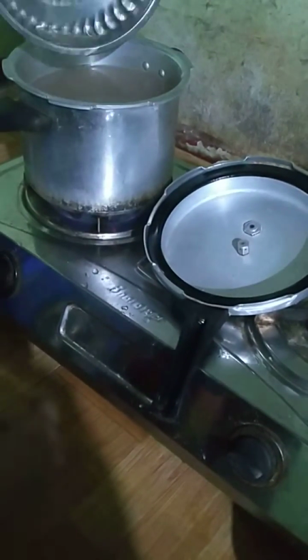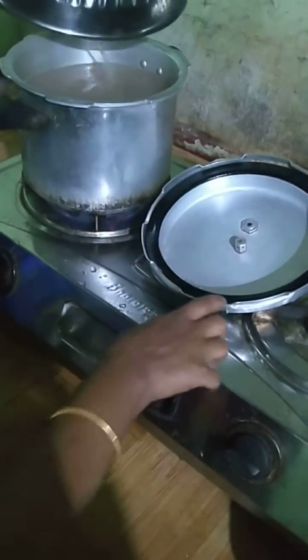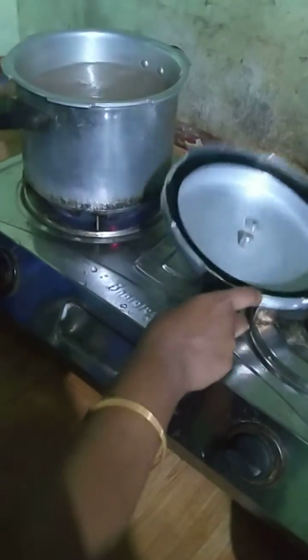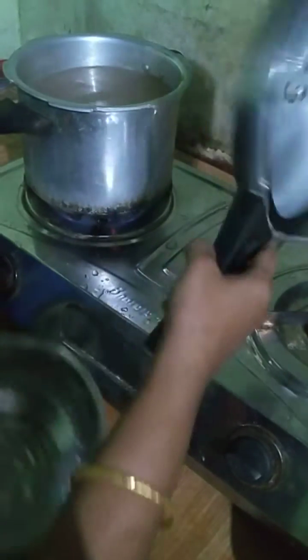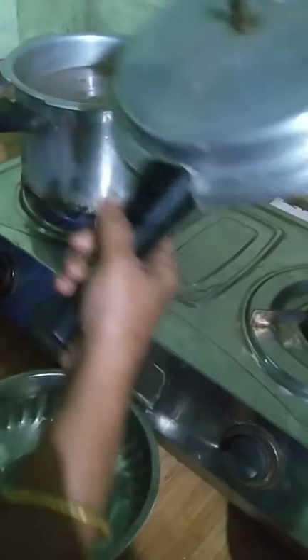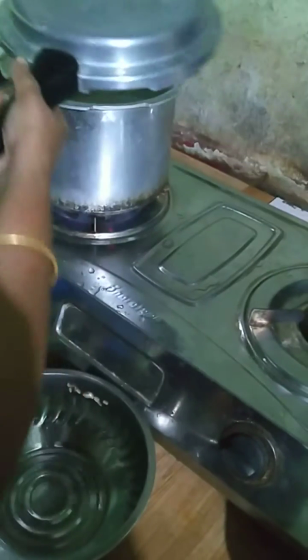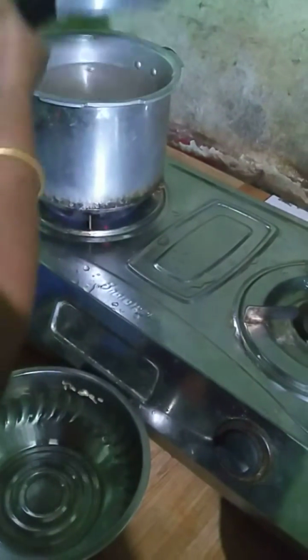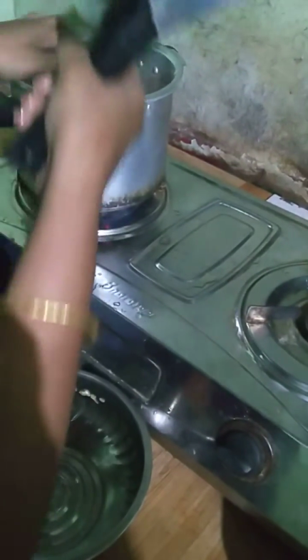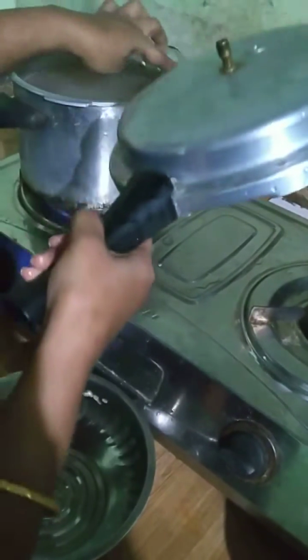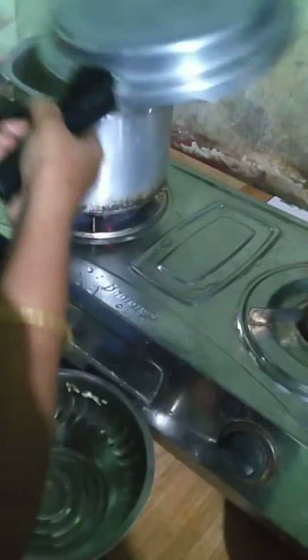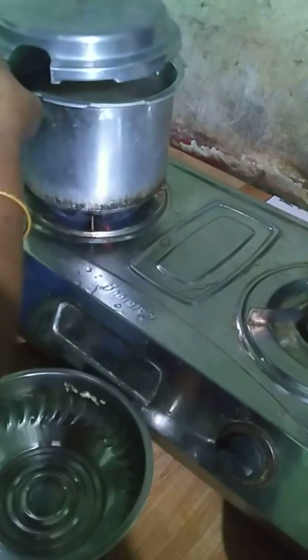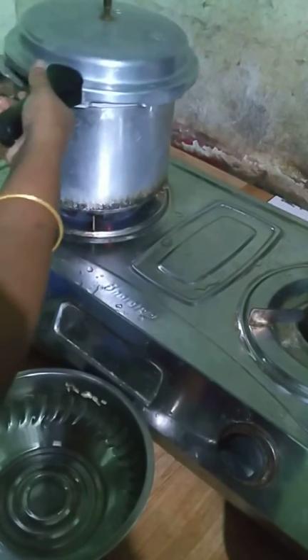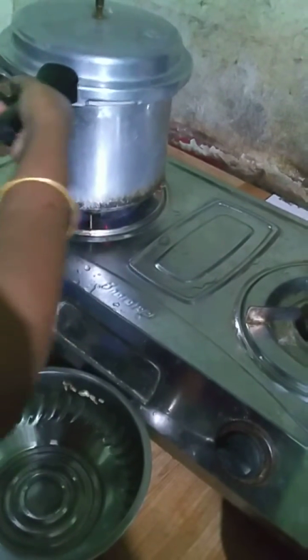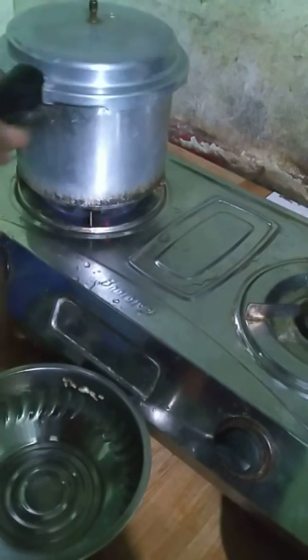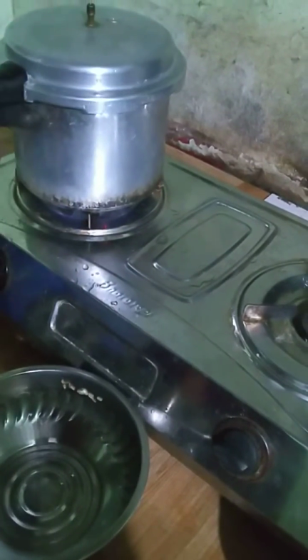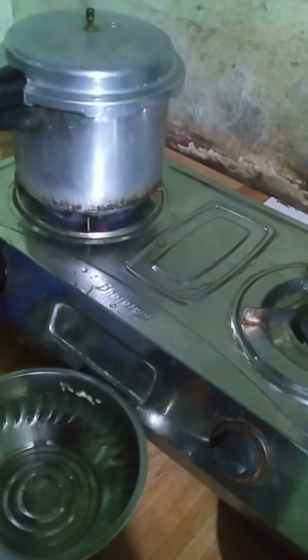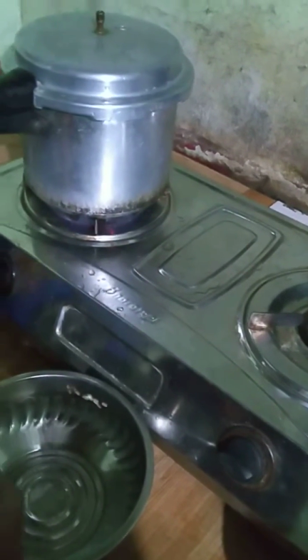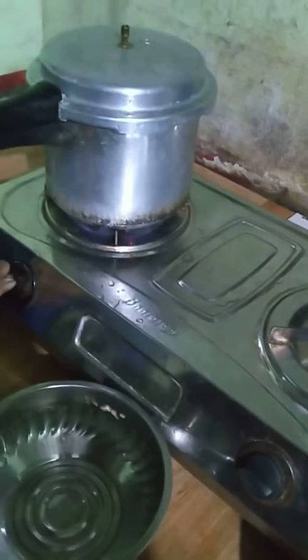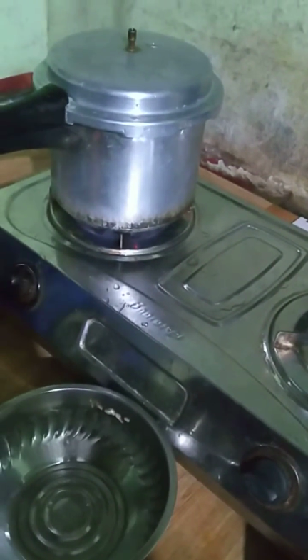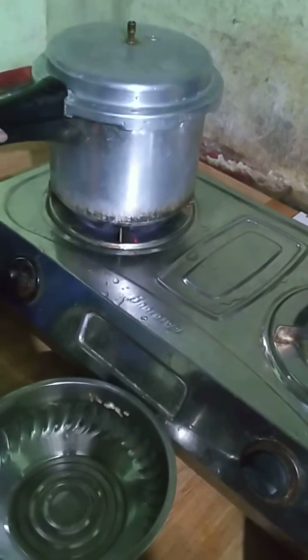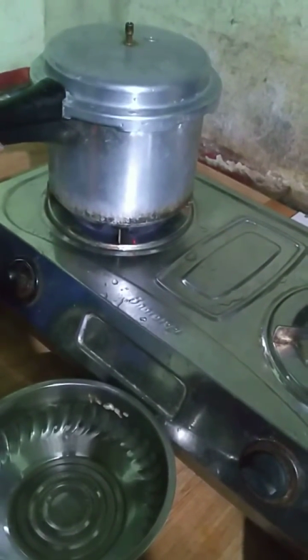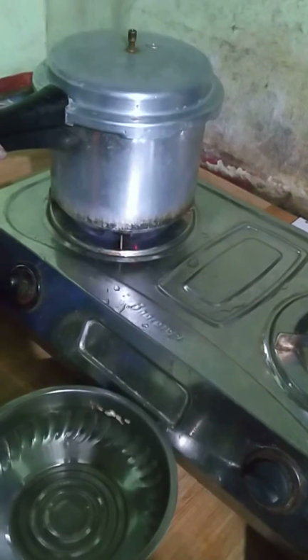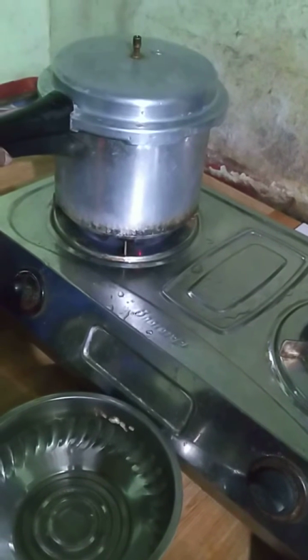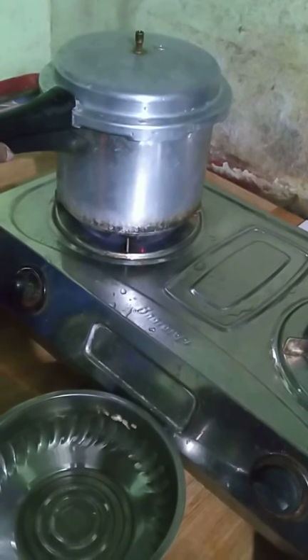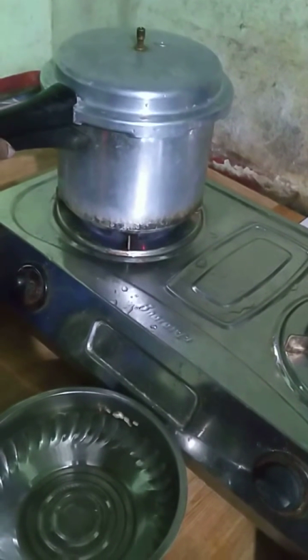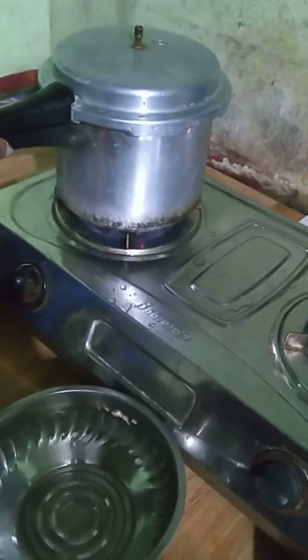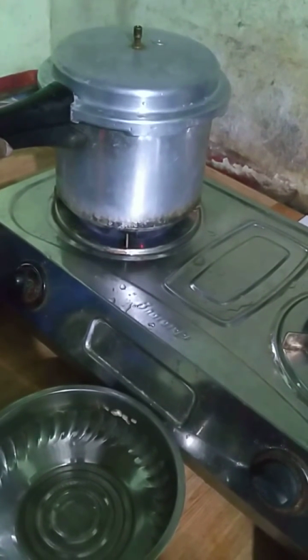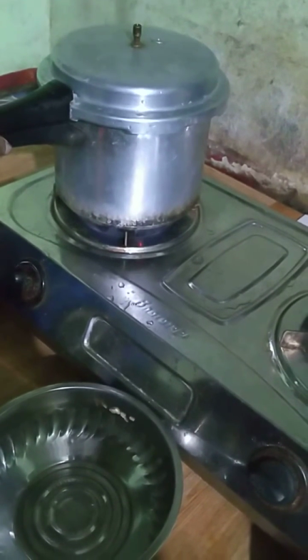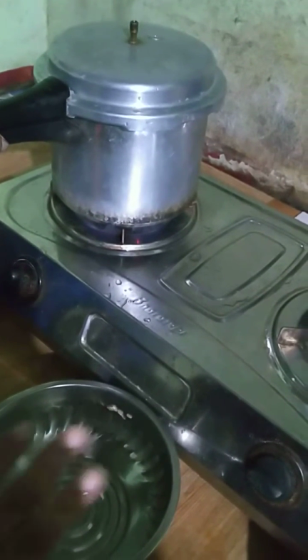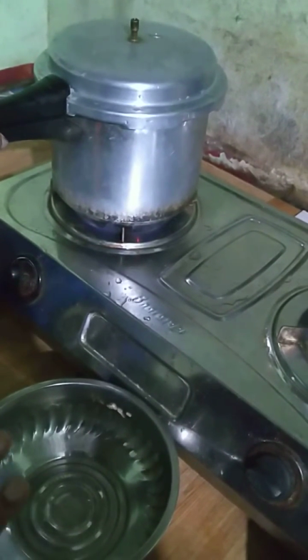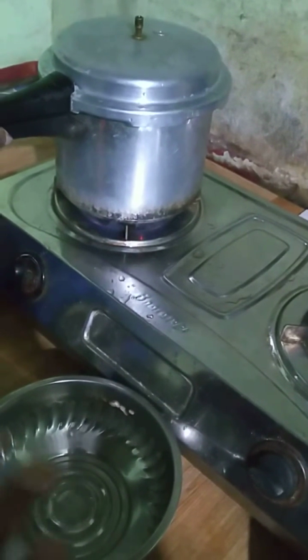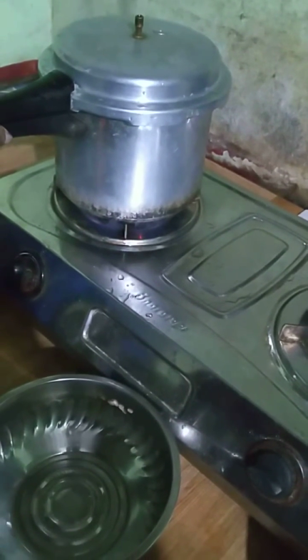I'll have one or two glass plates, 10 or 12 glass plates of the machine. I'll have one glass plate for 10 hours — I'll have to wash it with a few glass plates.